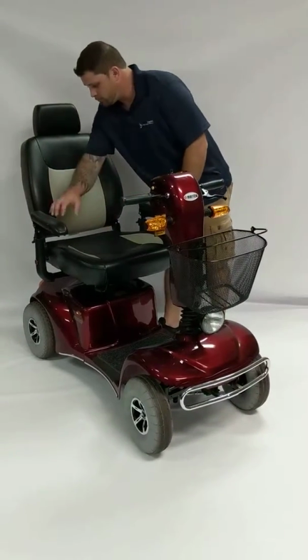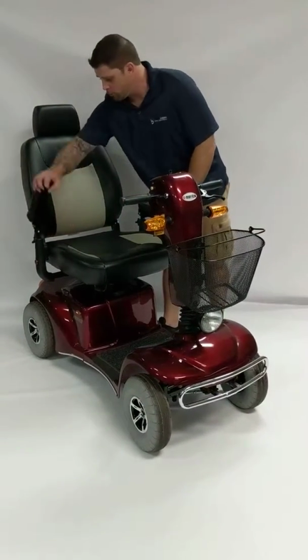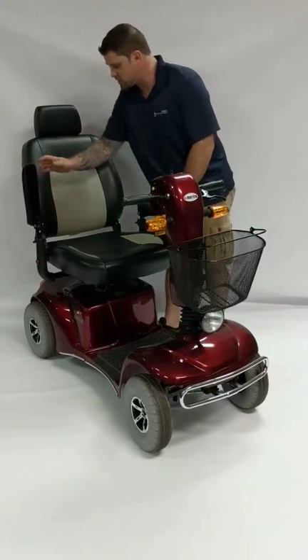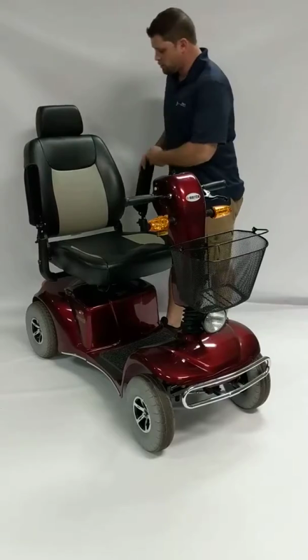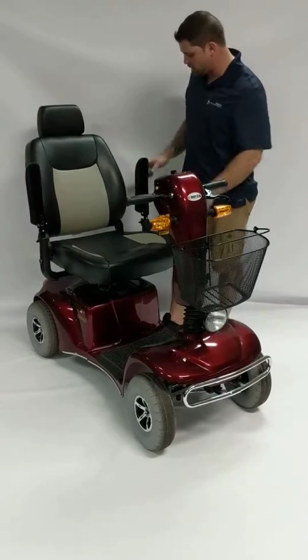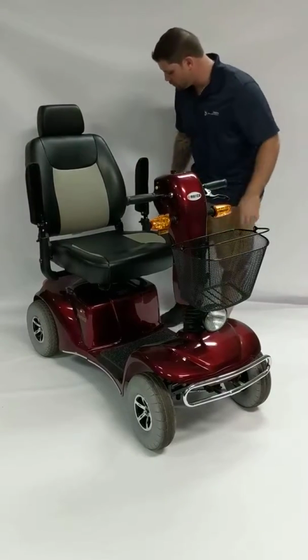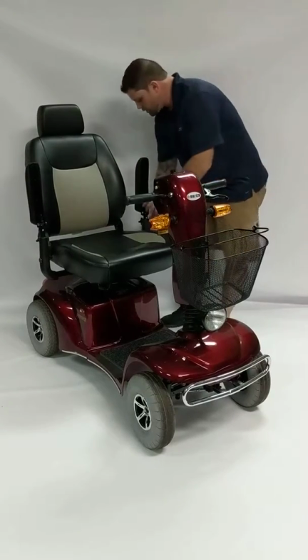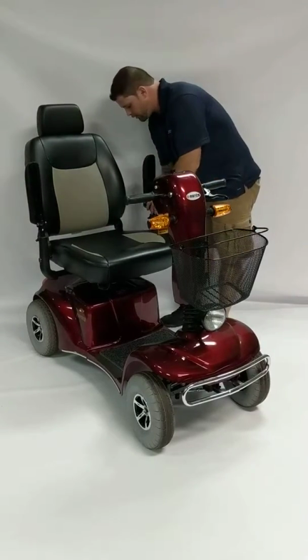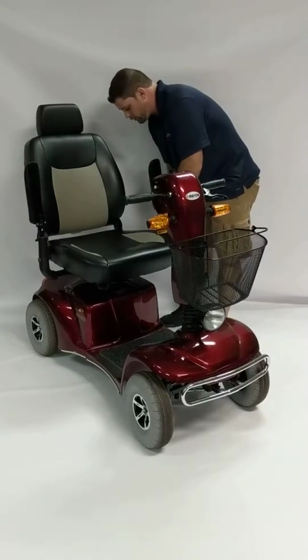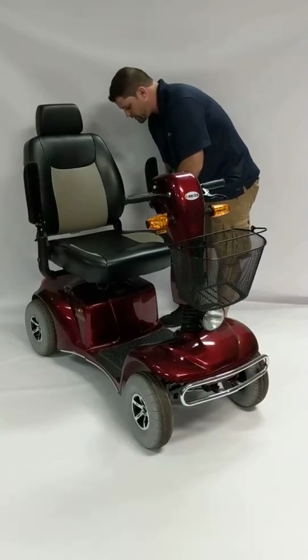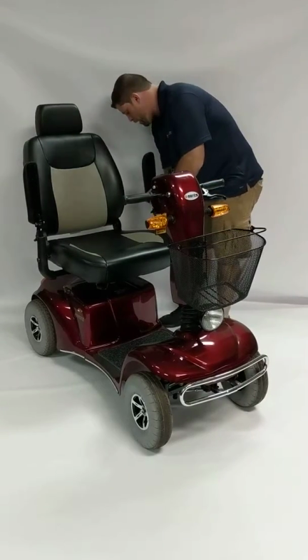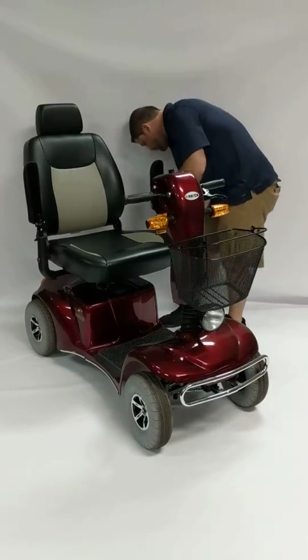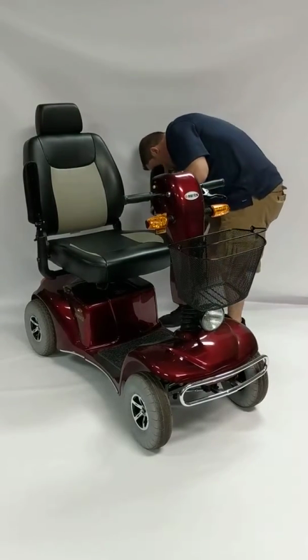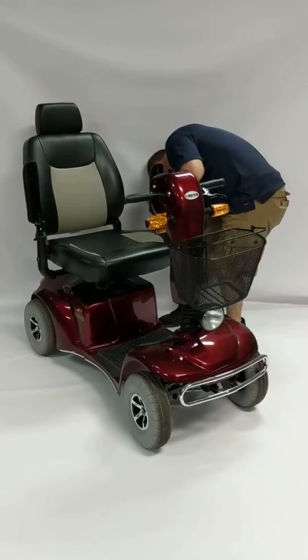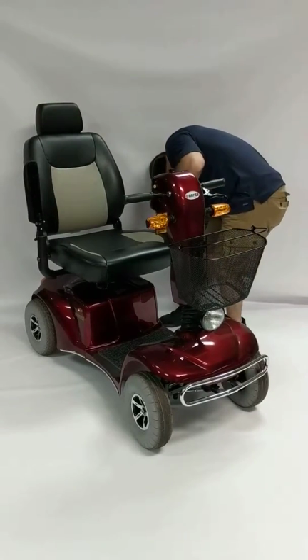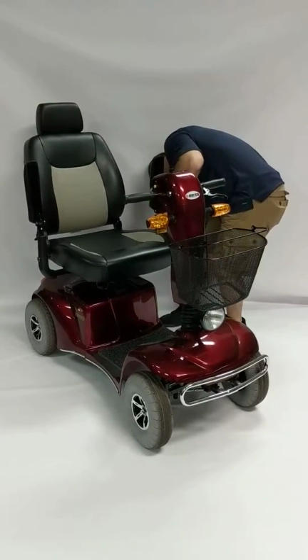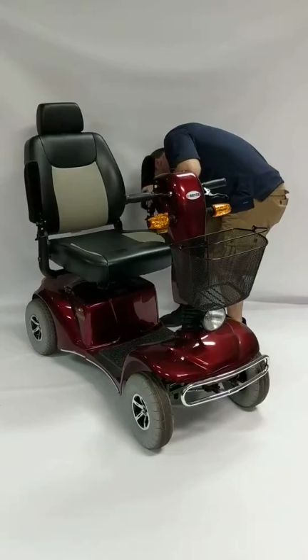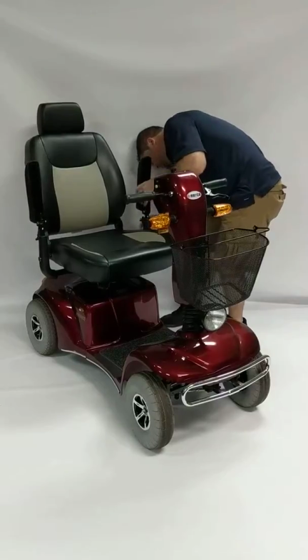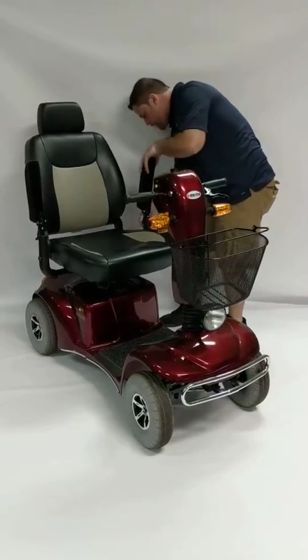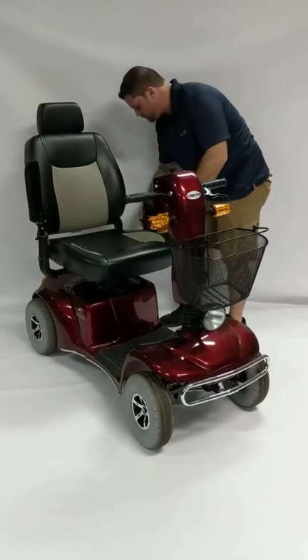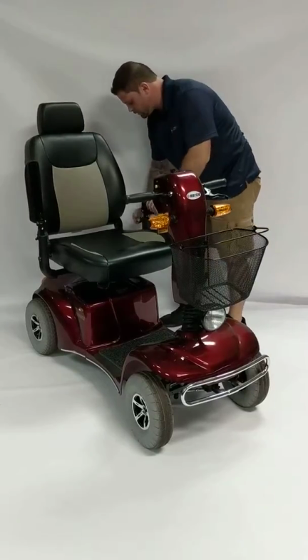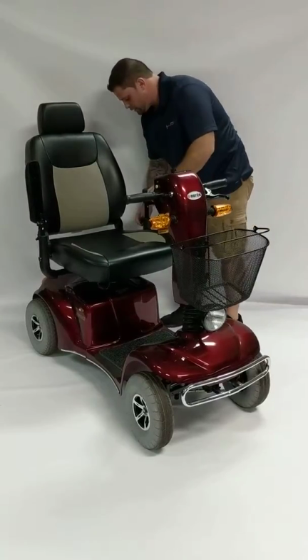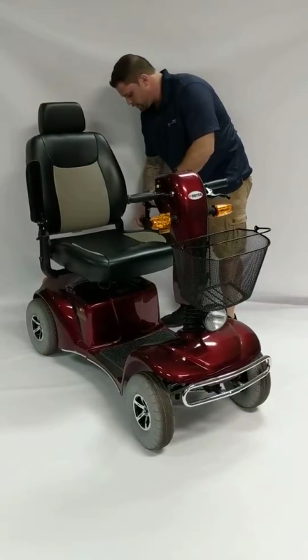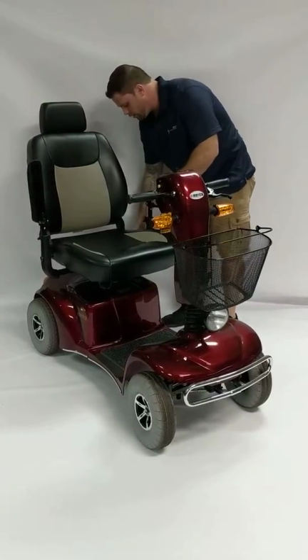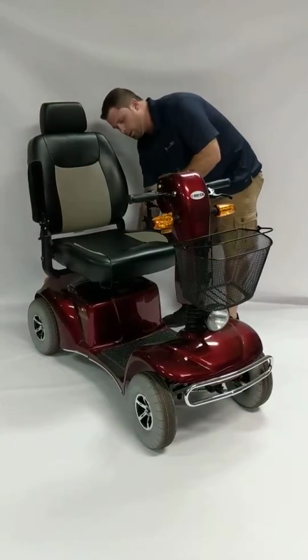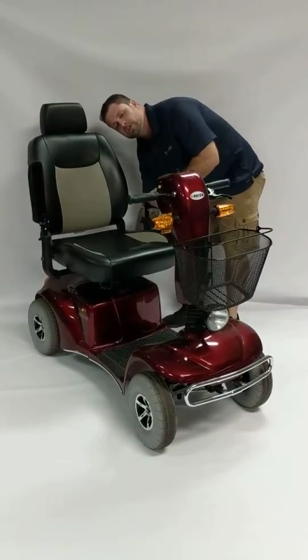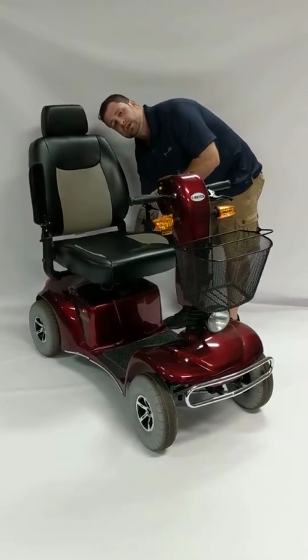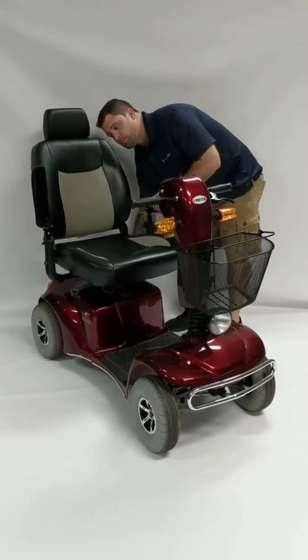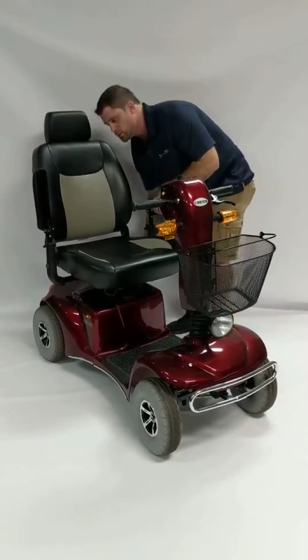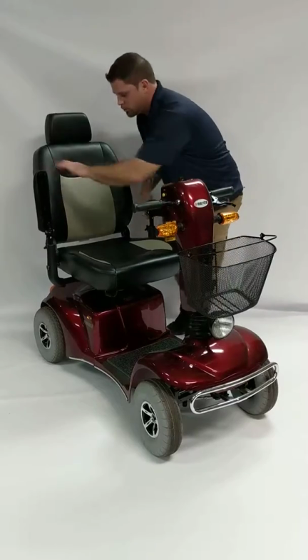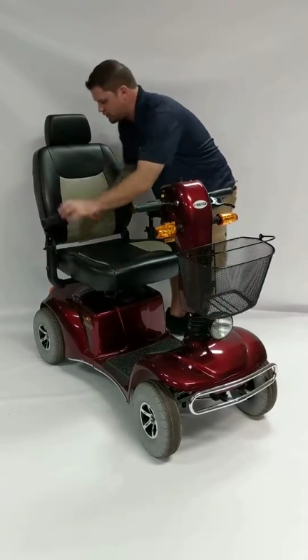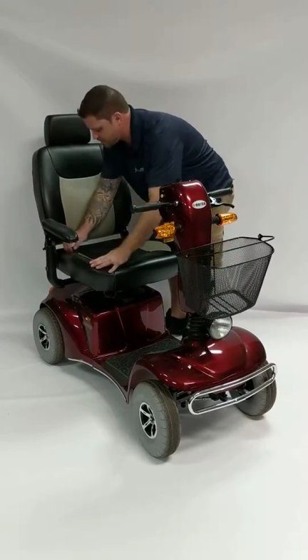Your armrests are adjustable. They can be taken off. They can be adjusted in height and locked in place just using thumbscrews on the sides.